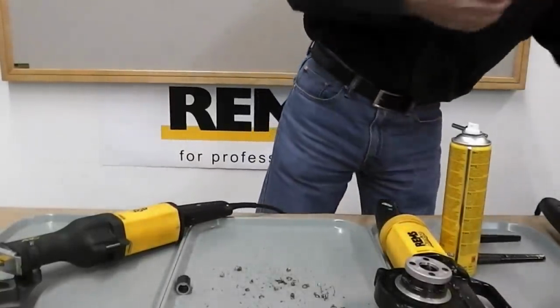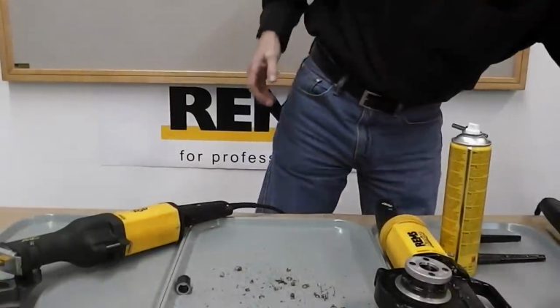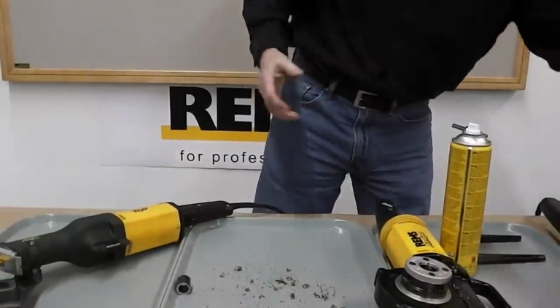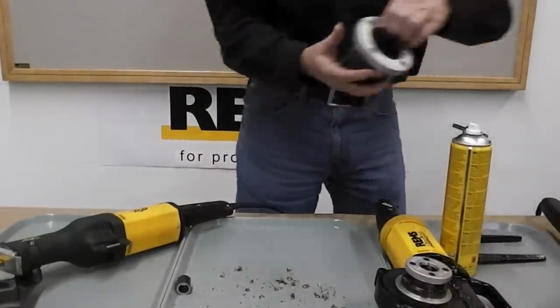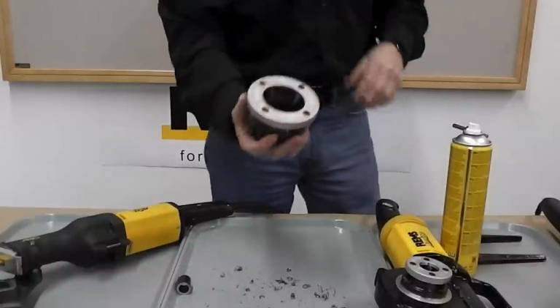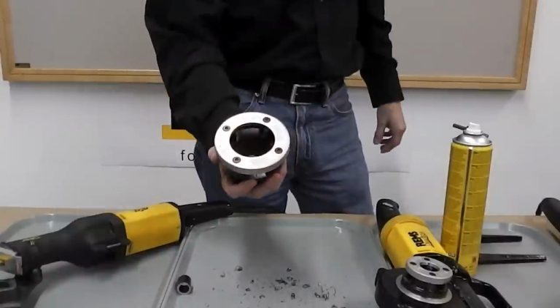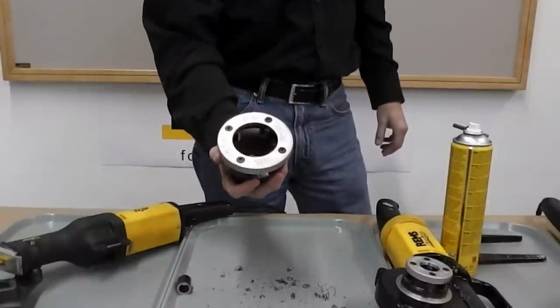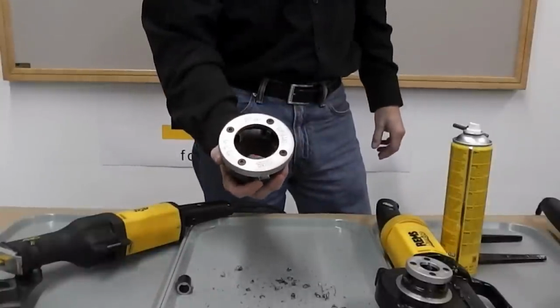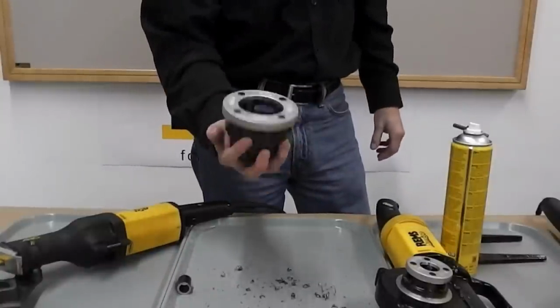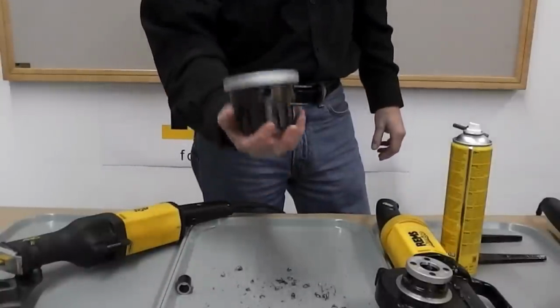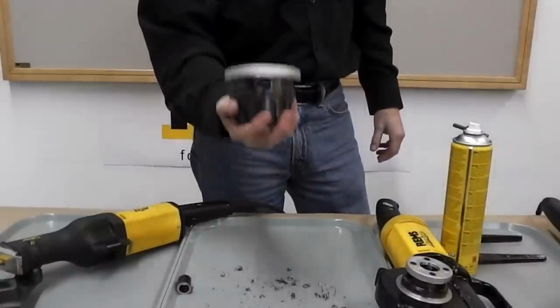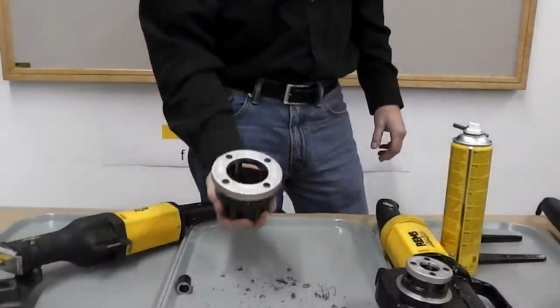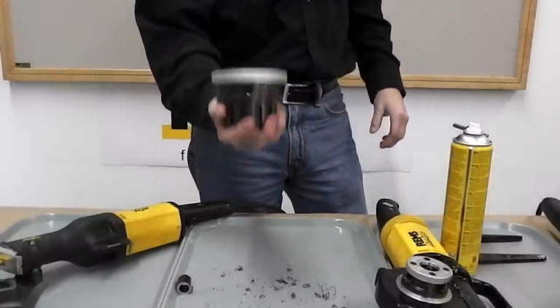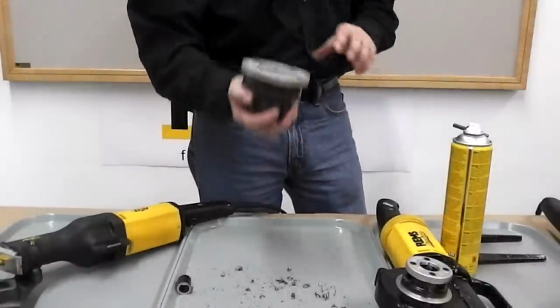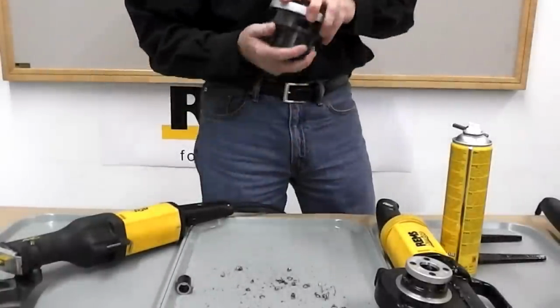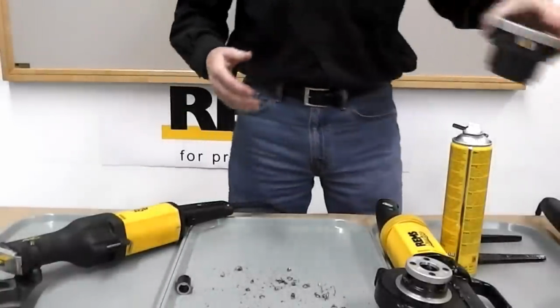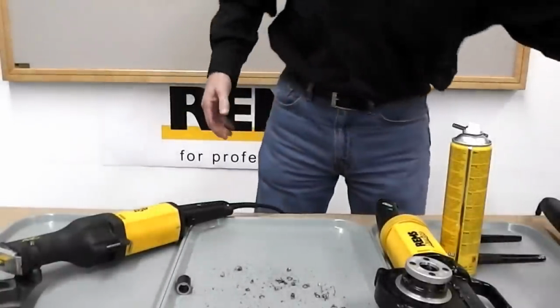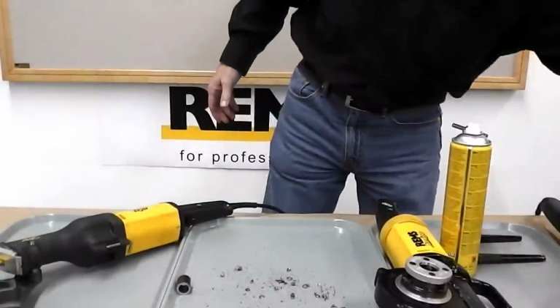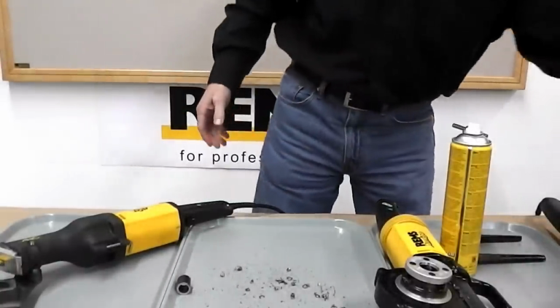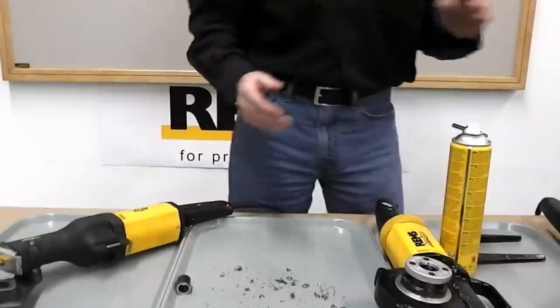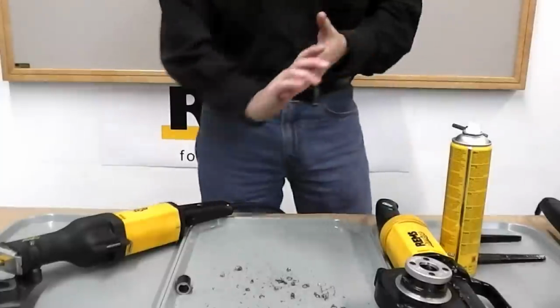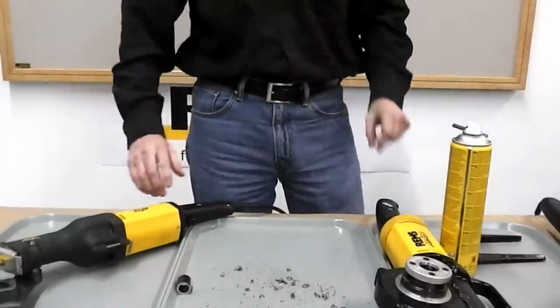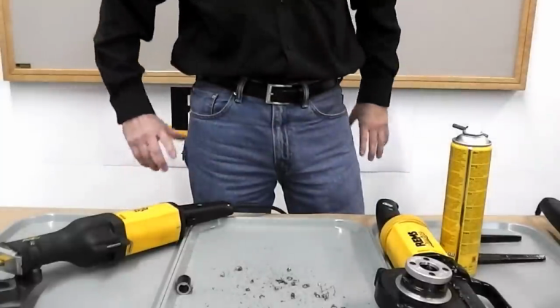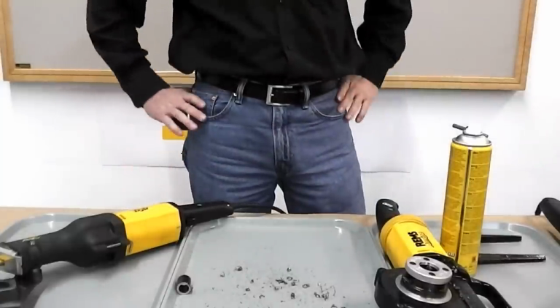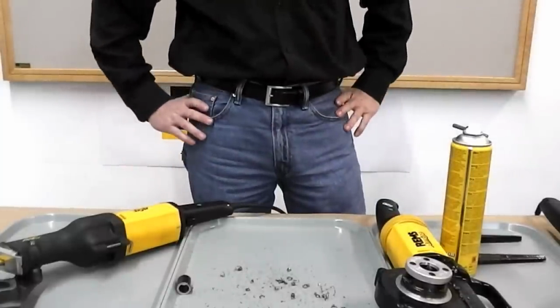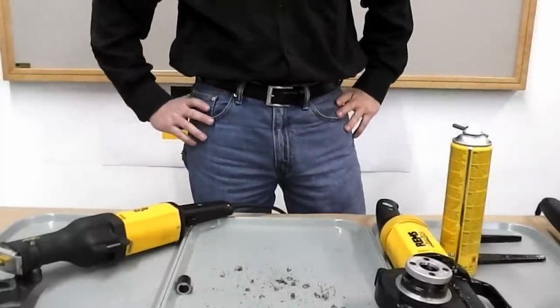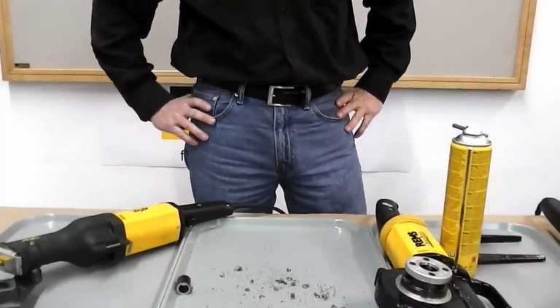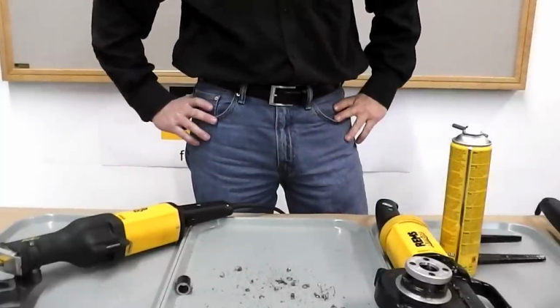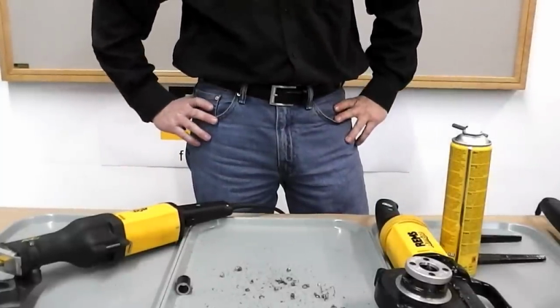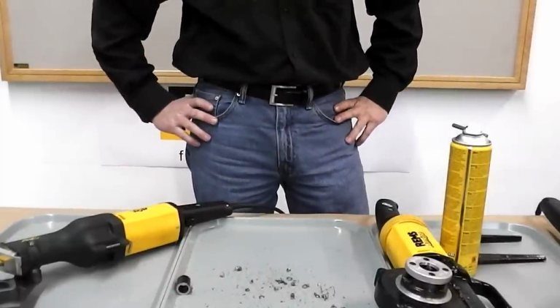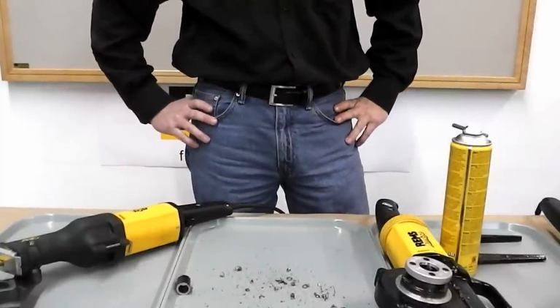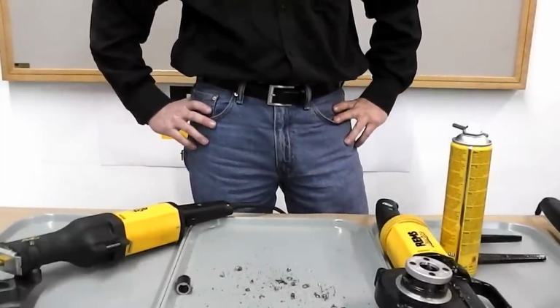A two inch die head manufactured by REMS weighs under three pounds. For more information, check out our website at www.remstoolsusa.com. Thanks.